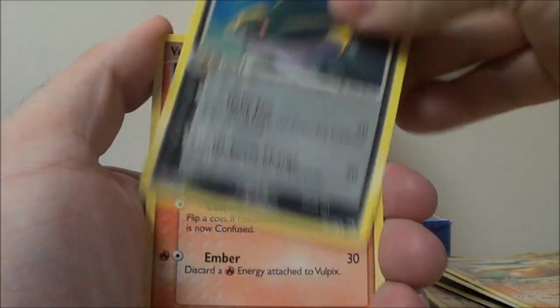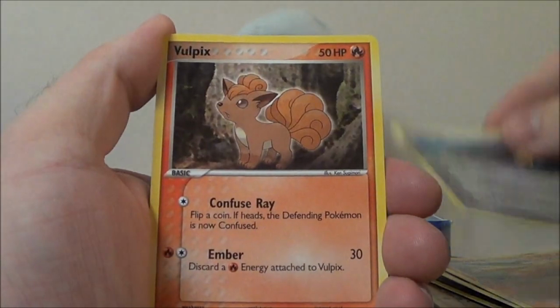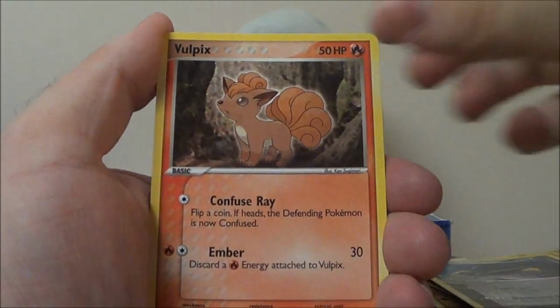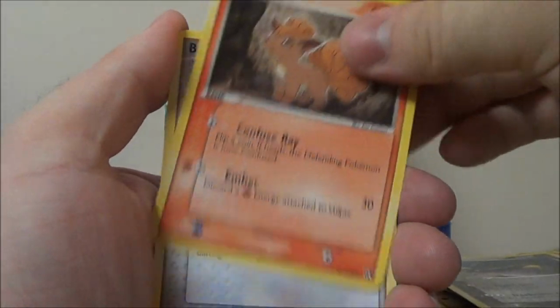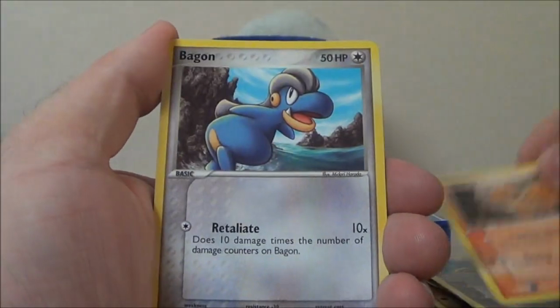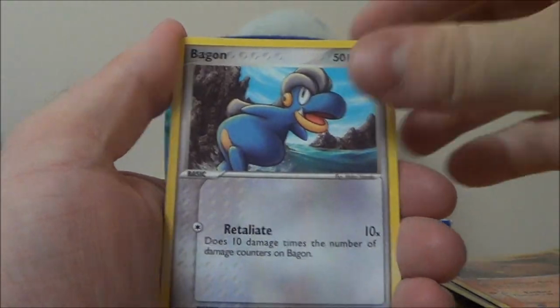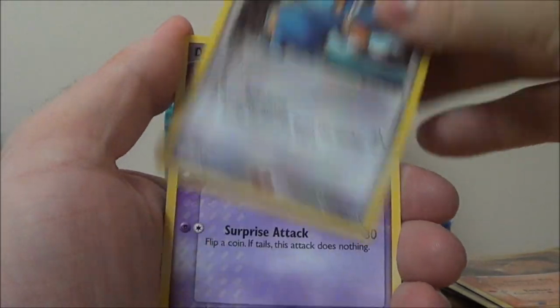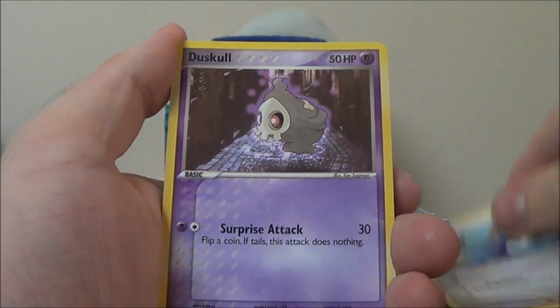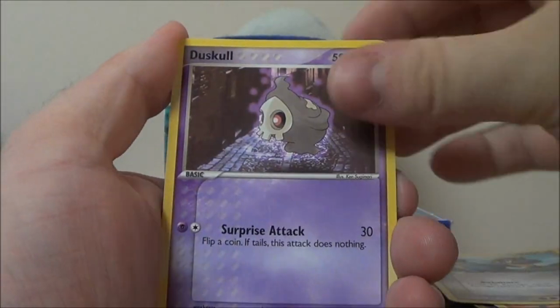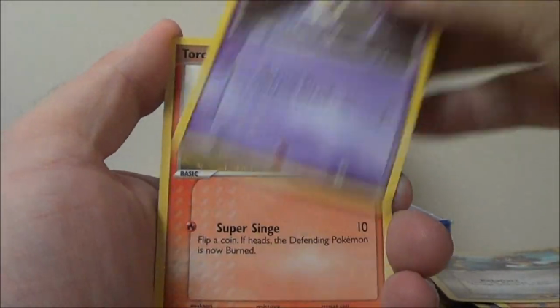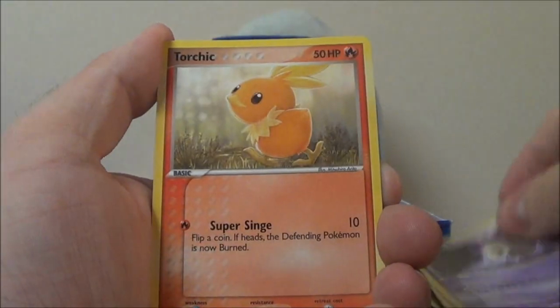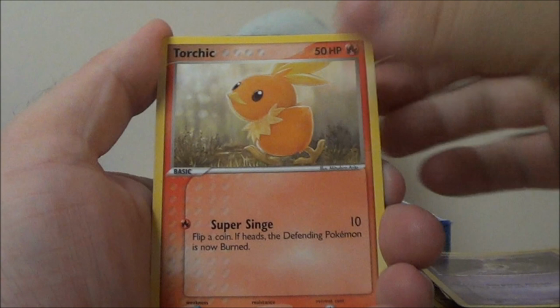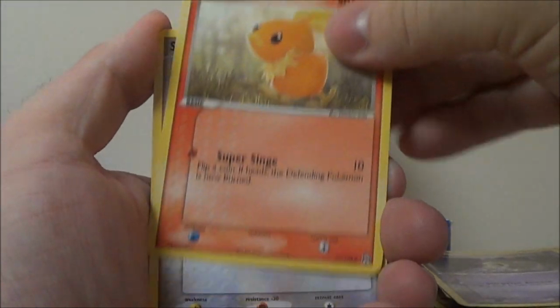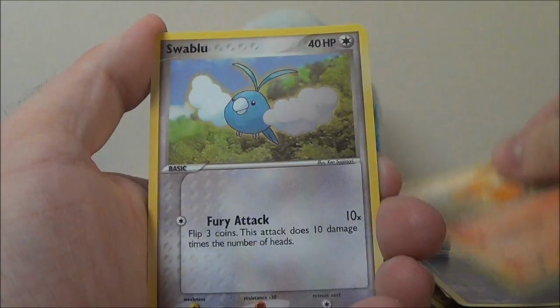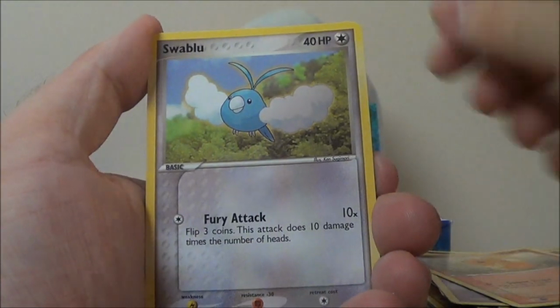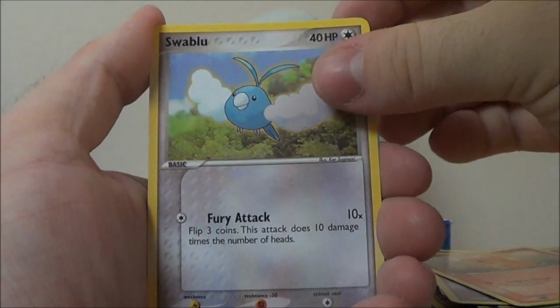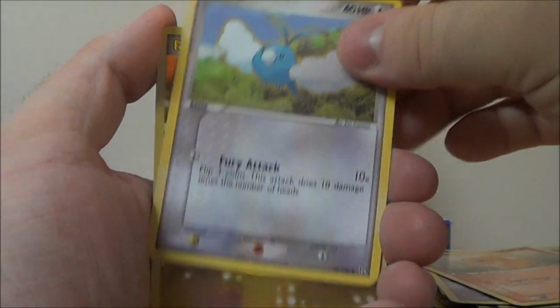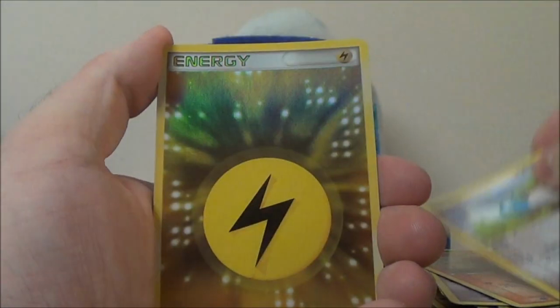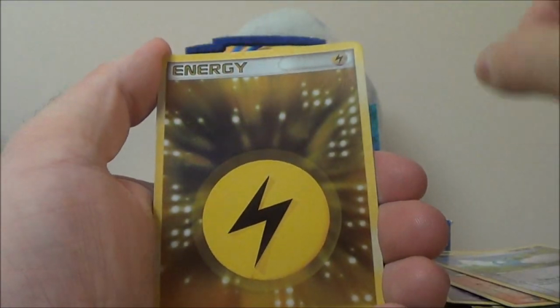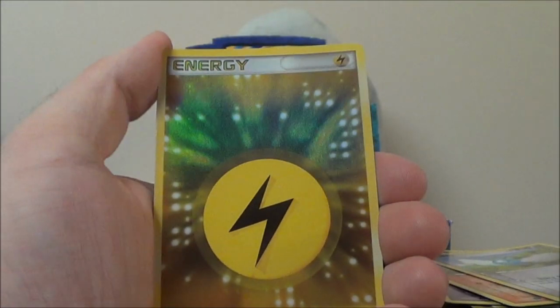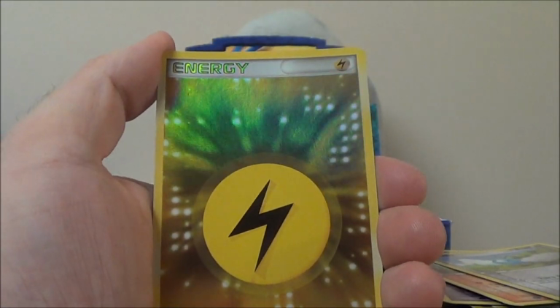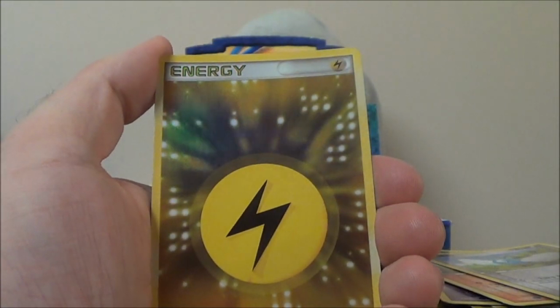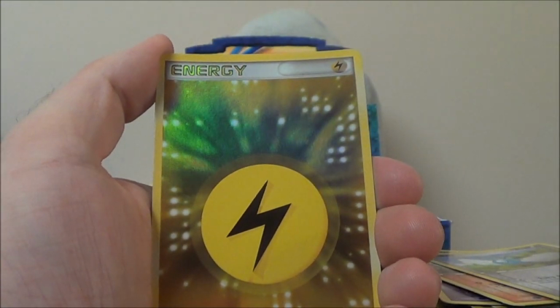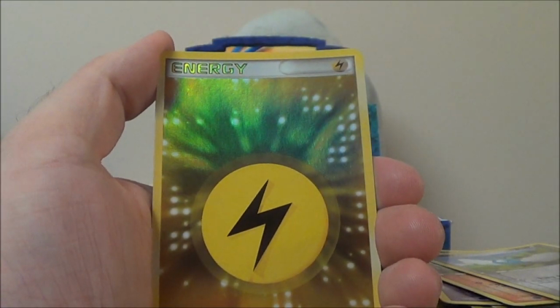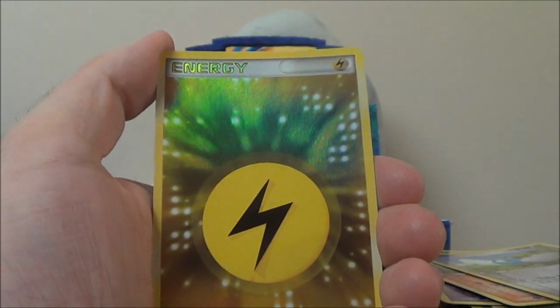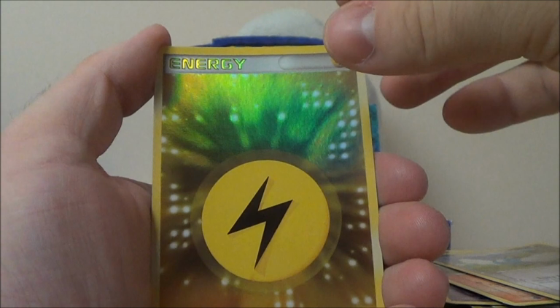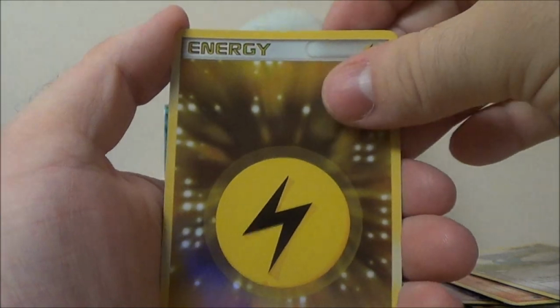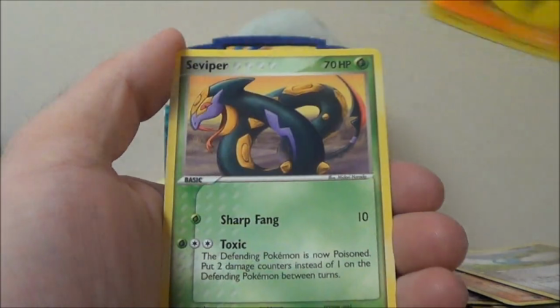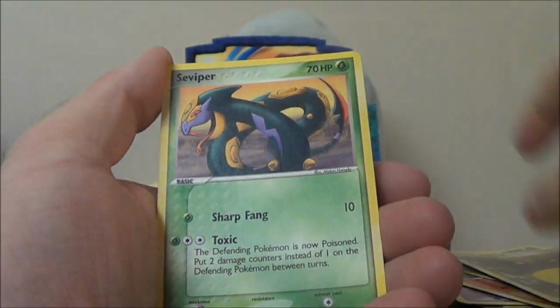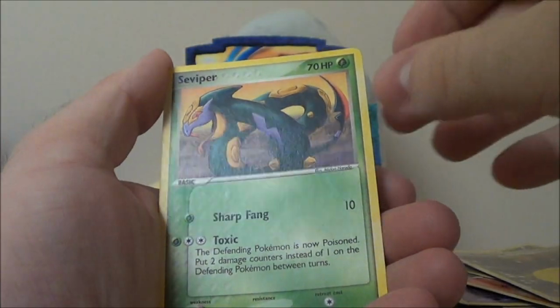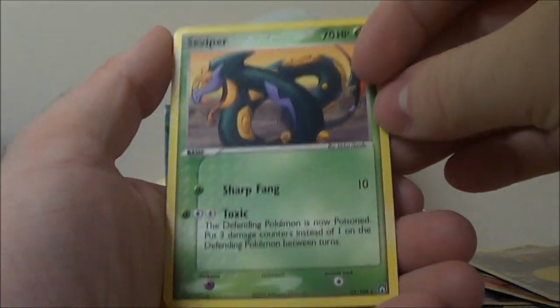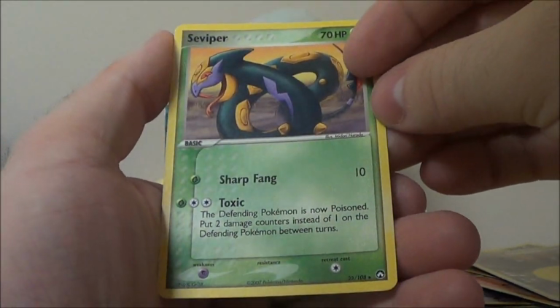Sharpedo, Vulpix, Bagon, Duskull, Torchic, Swablu. Lightning Energy holo — that's our first one of those, that looks awesome. And a Survivor rare — look at that art.